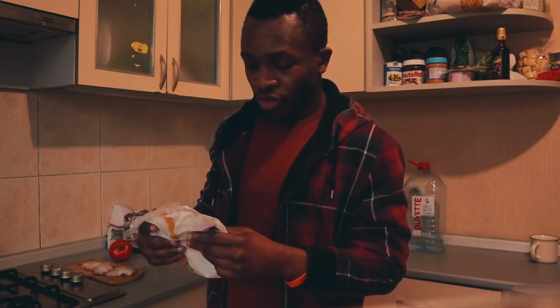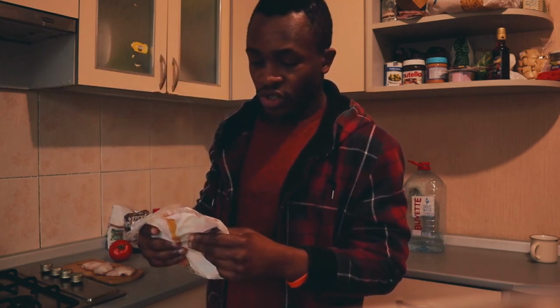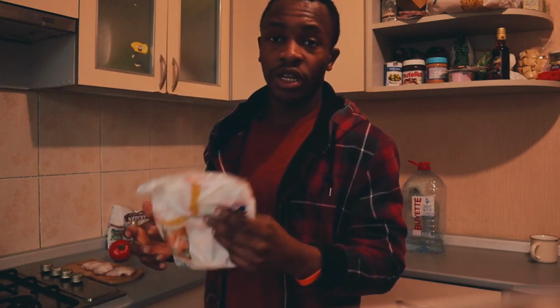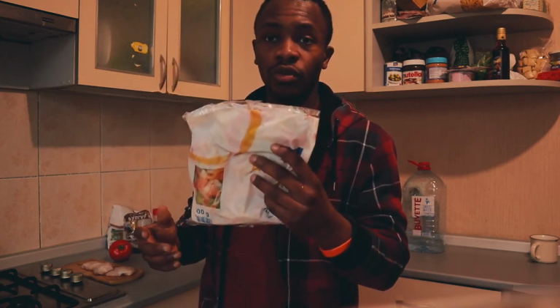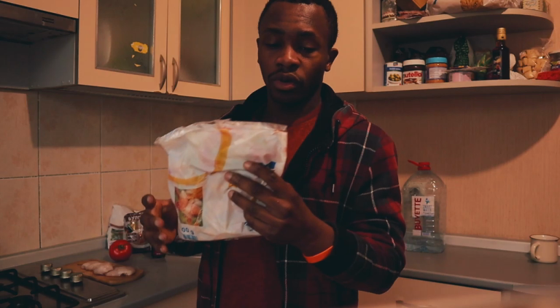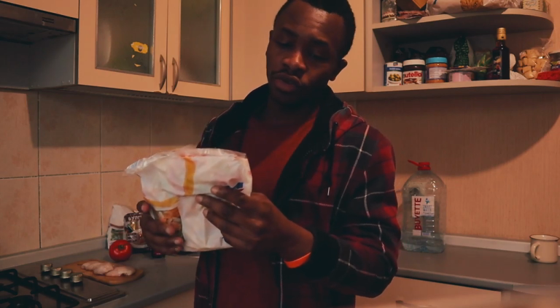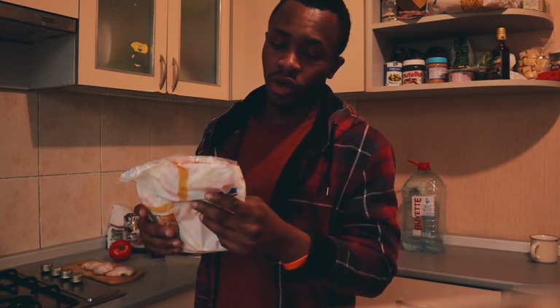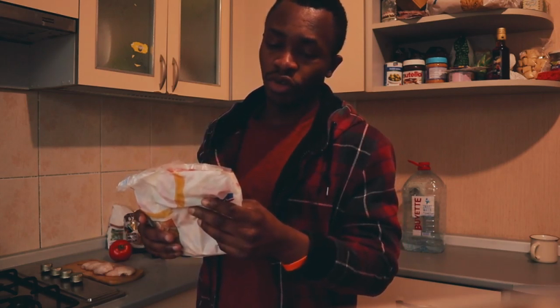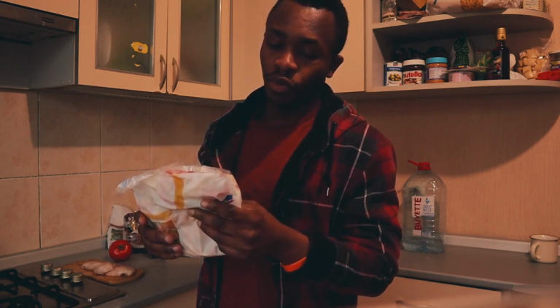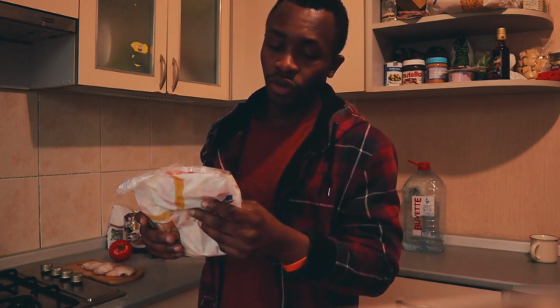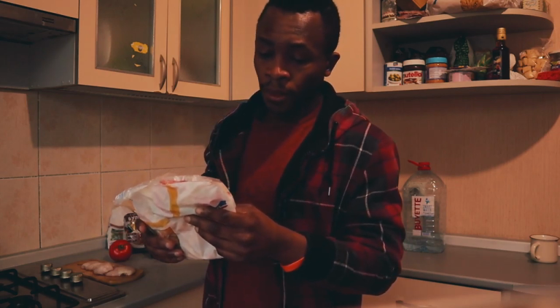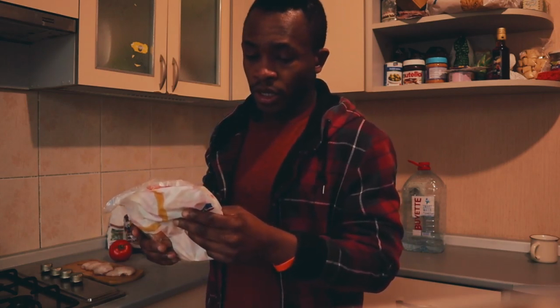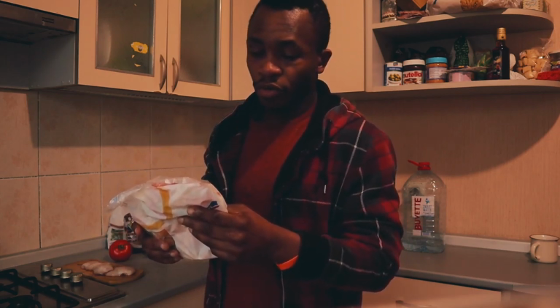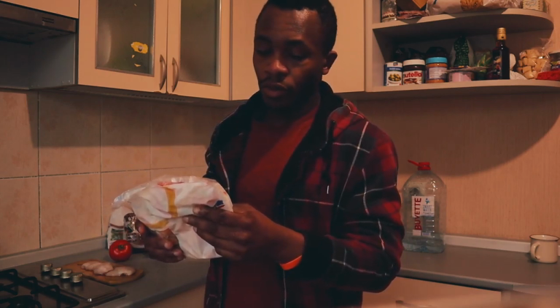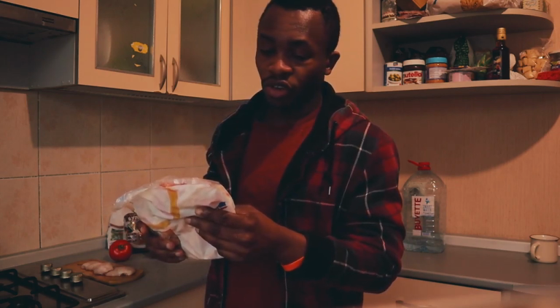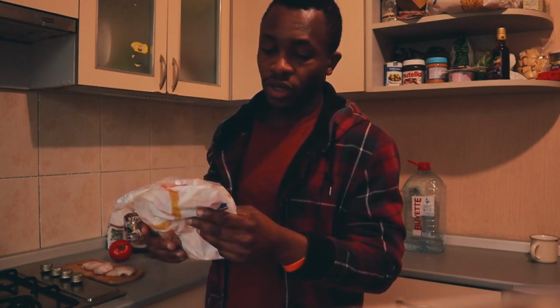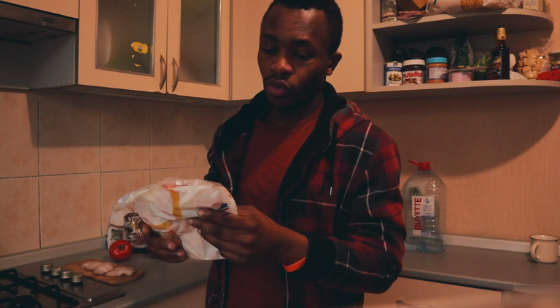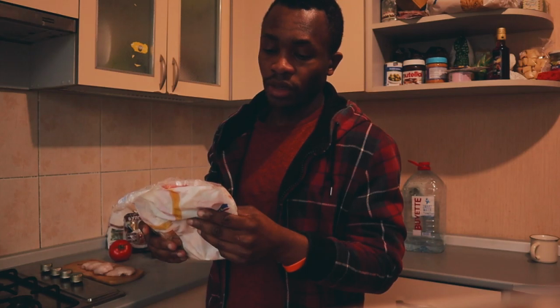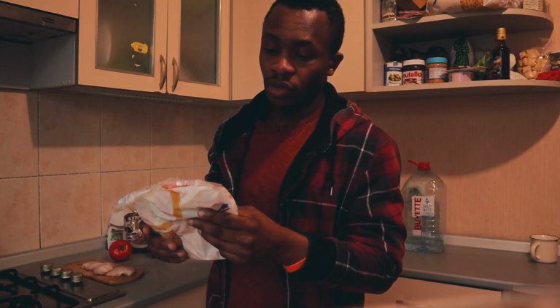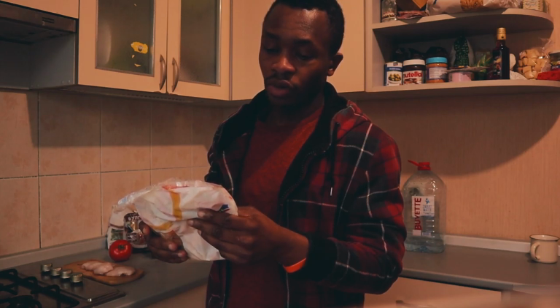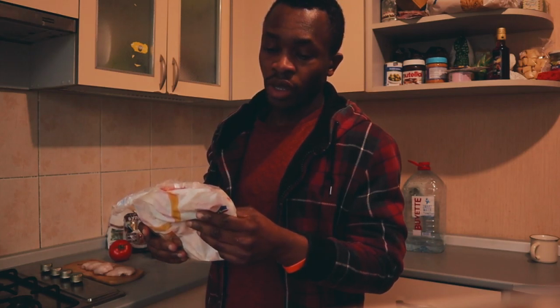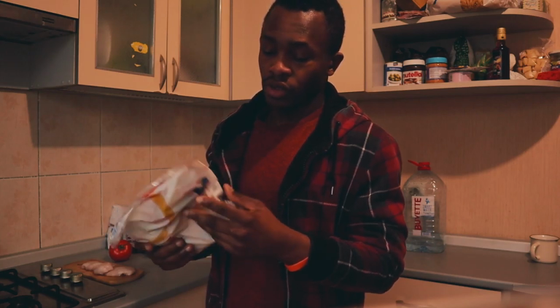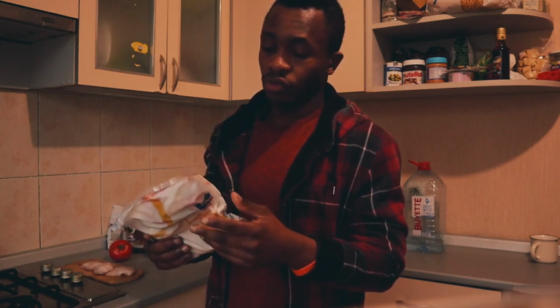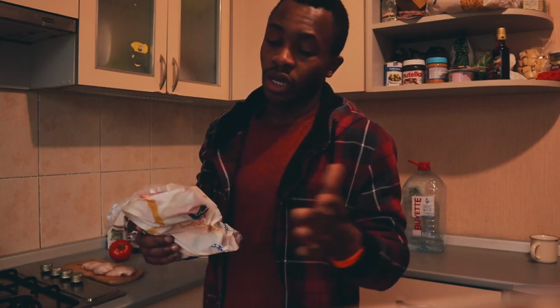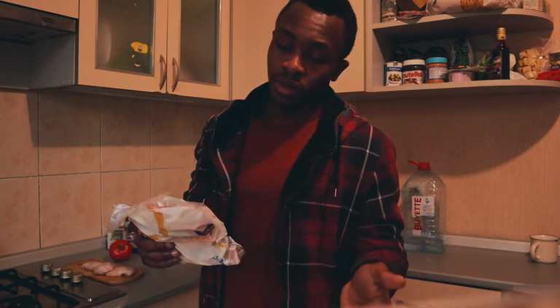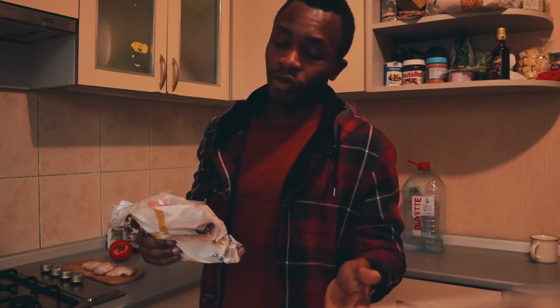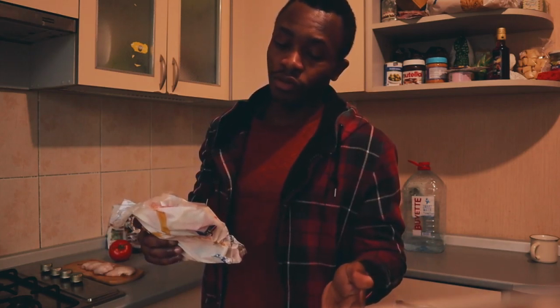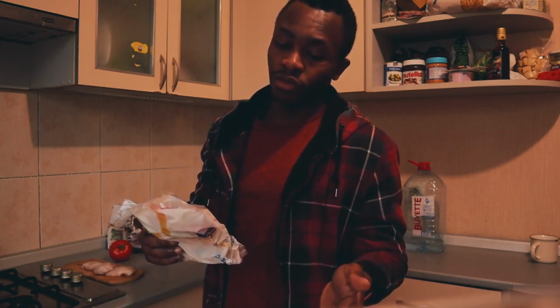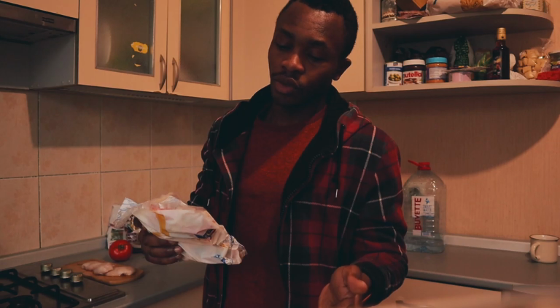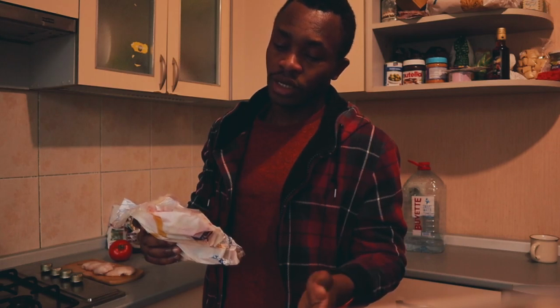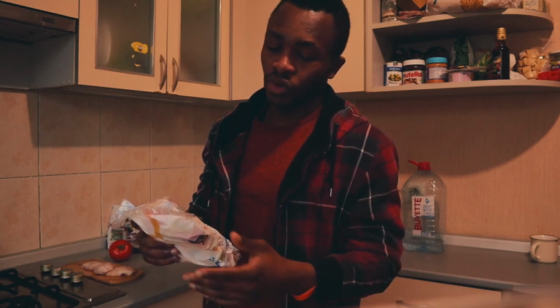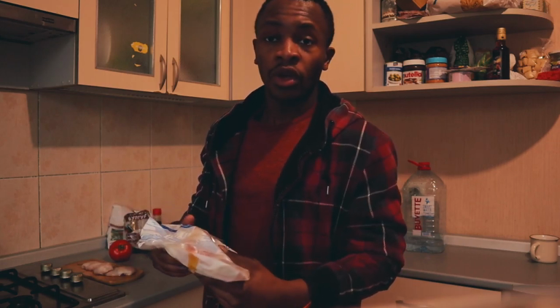Comme j'ai dit, ici on a des légumes. Donc on va utiliser un mélange de légumes pour lecho. Il y a des poivrons mélangés, des dés de tomates, des dés d'oignons — des poivrons, des tomates et des oignons.